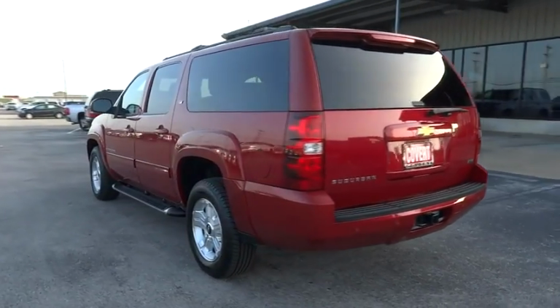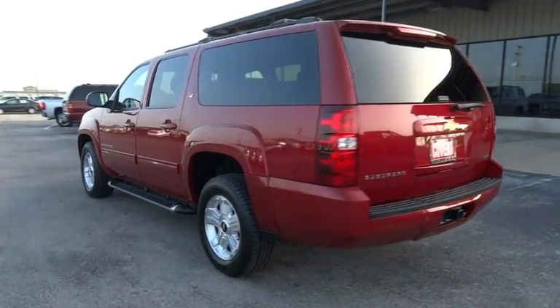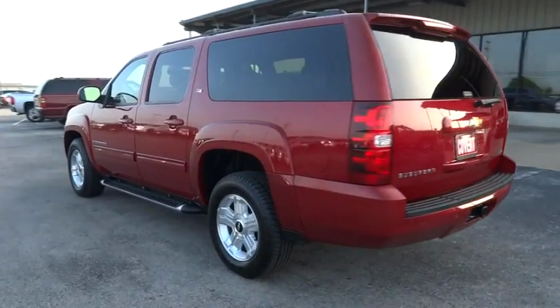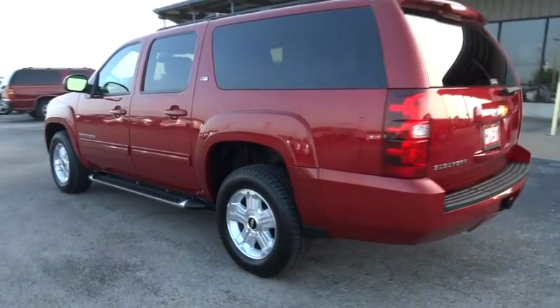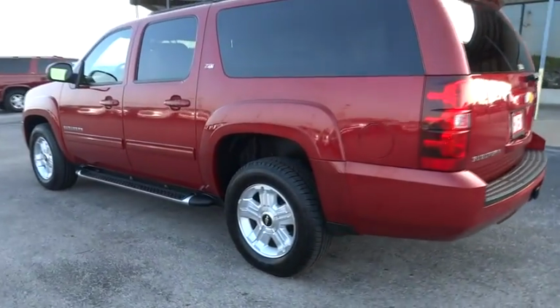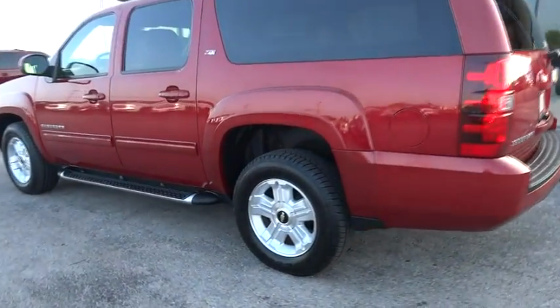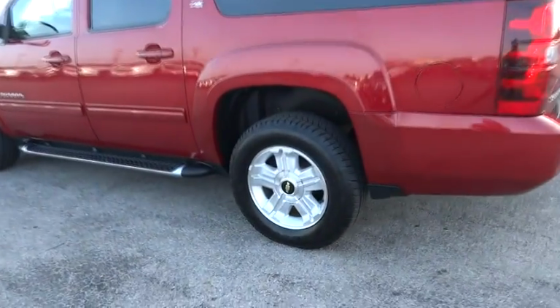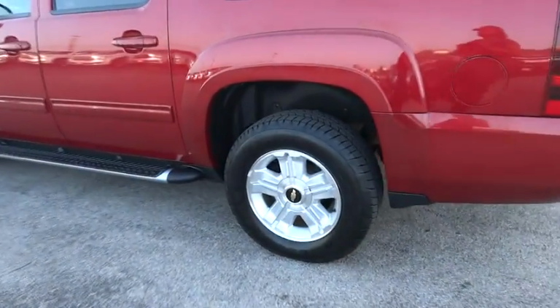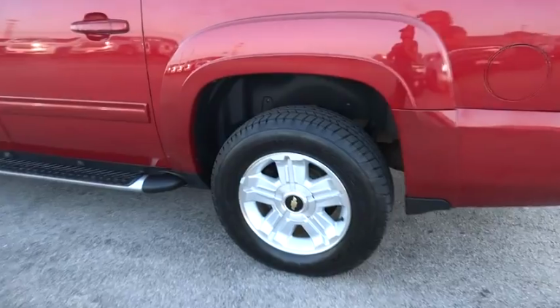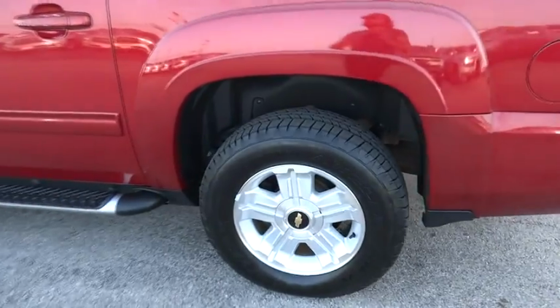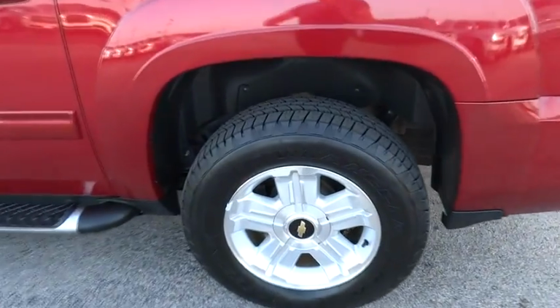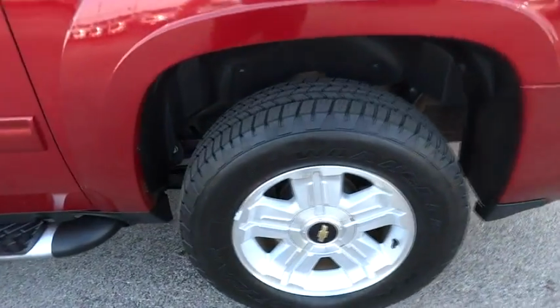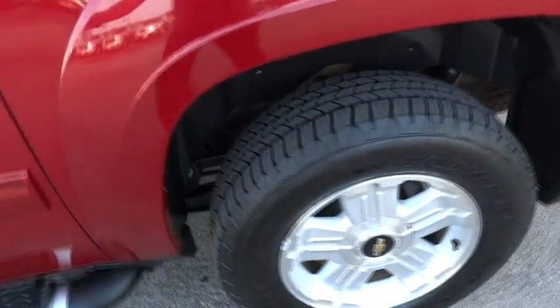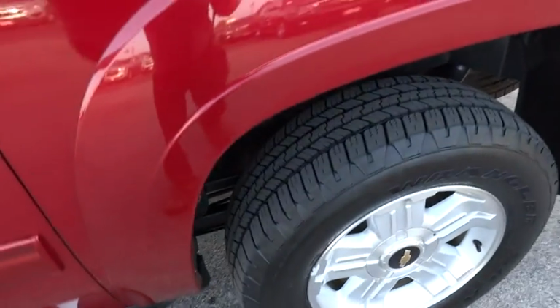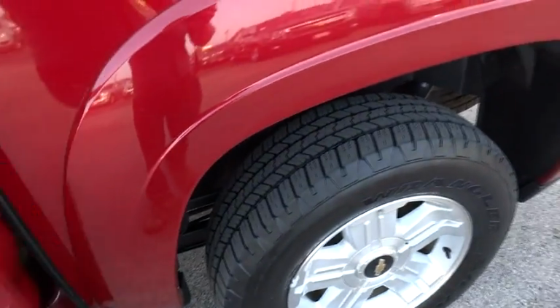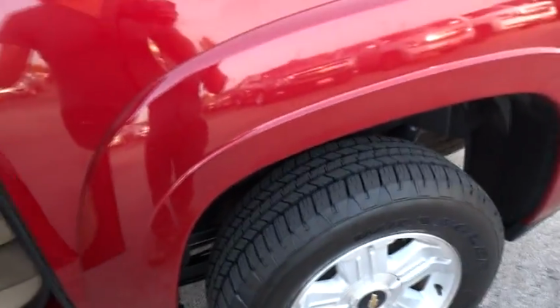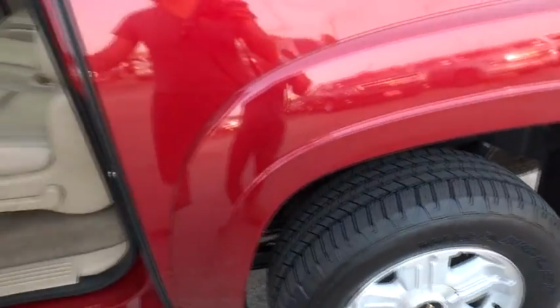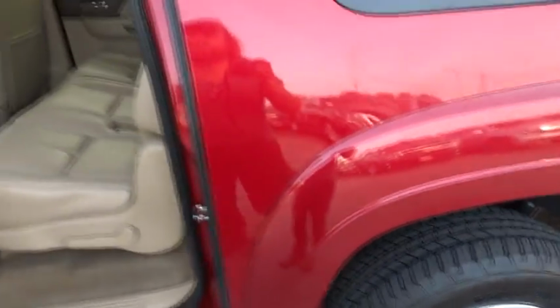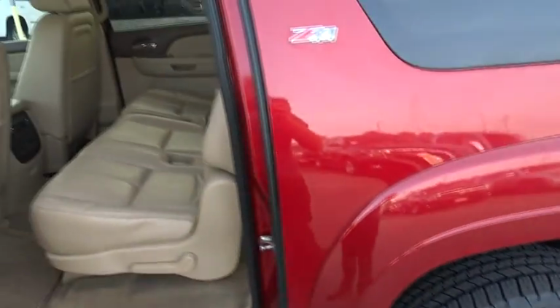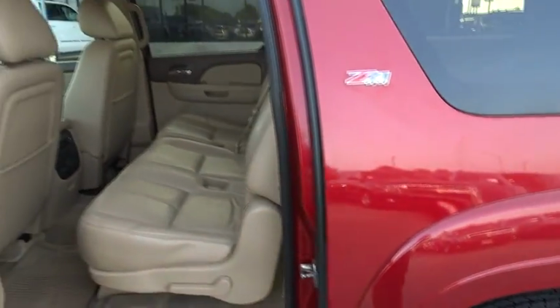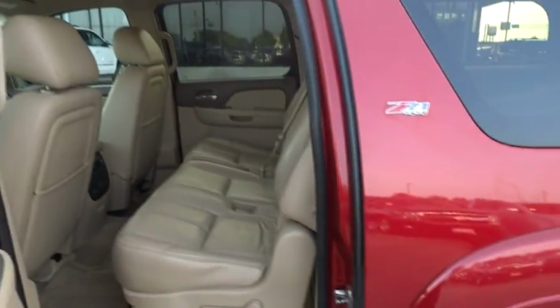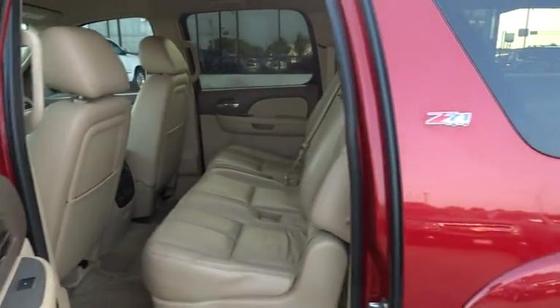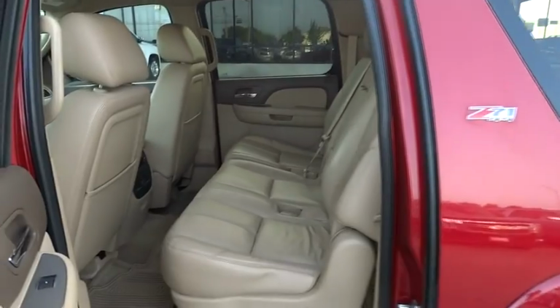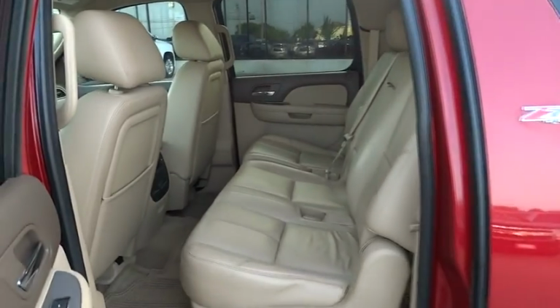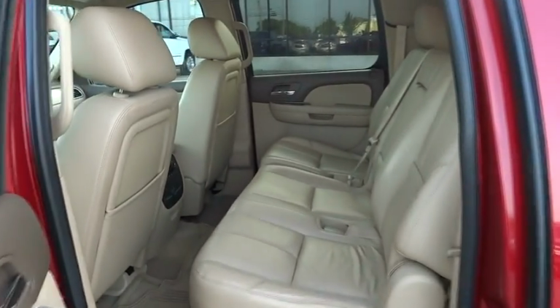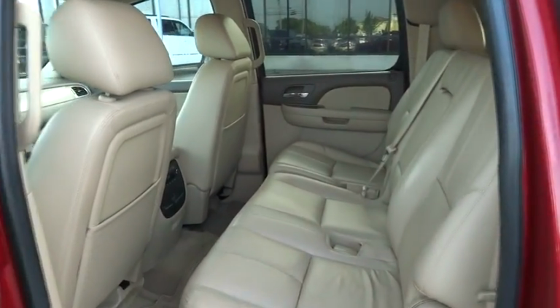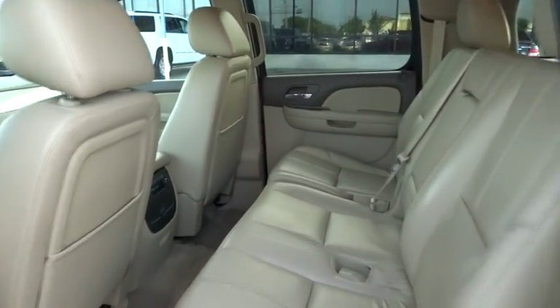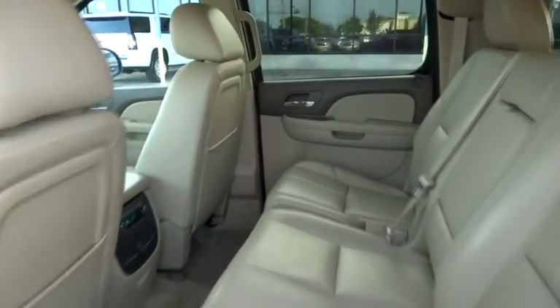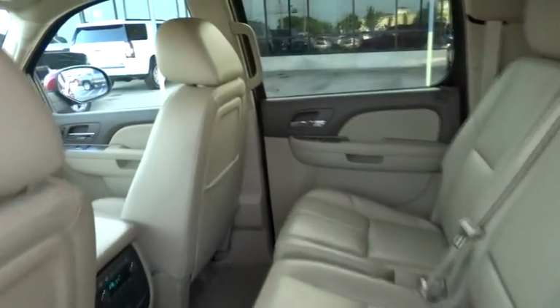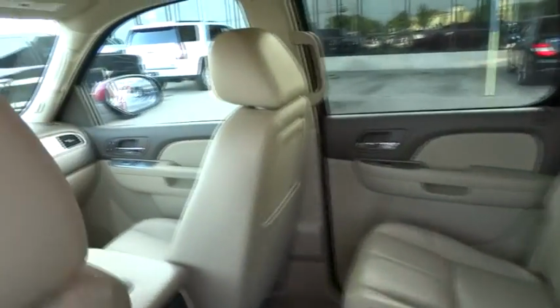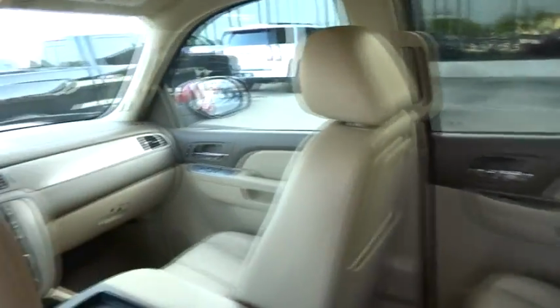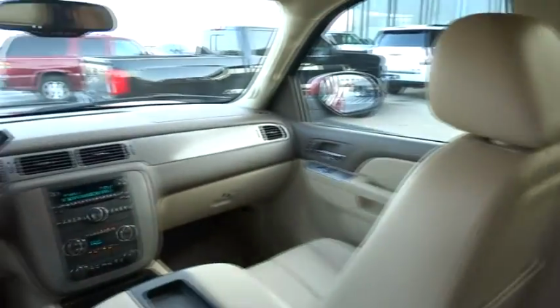Adjustable steering wheel, power steering, four-wheel drive, aluminum wheels, cruise control, four-wheel disc brakes, floor mats, rear defrost, premium sound system. Come take a test drive today.